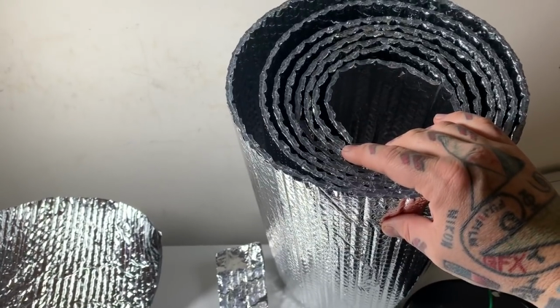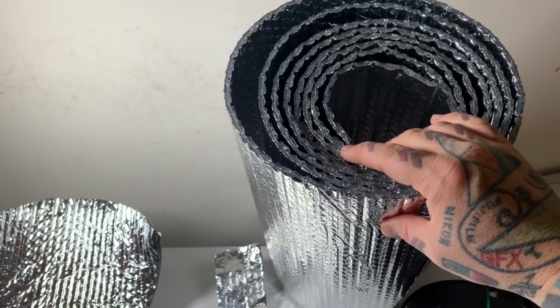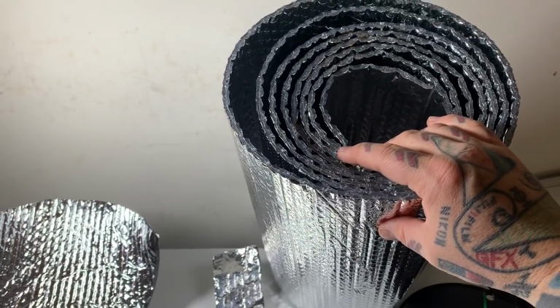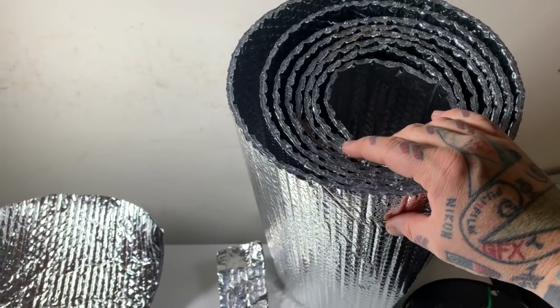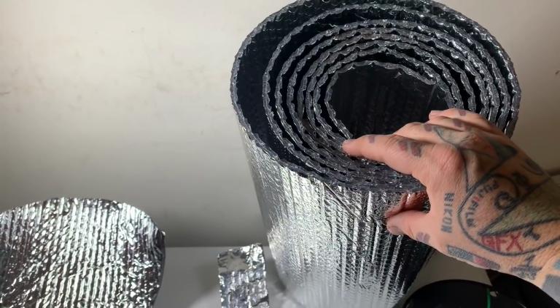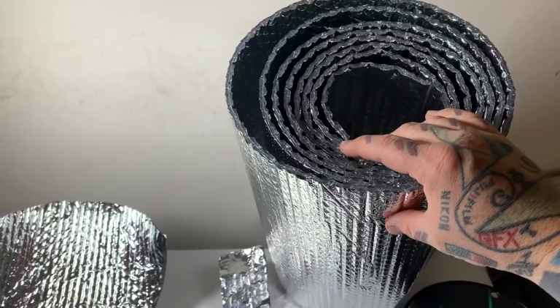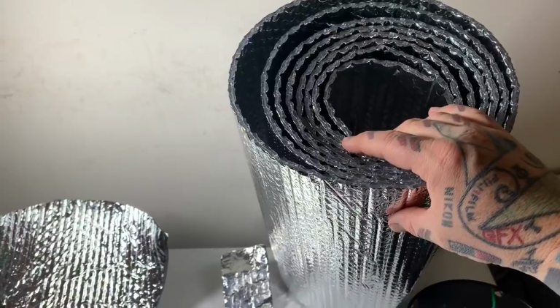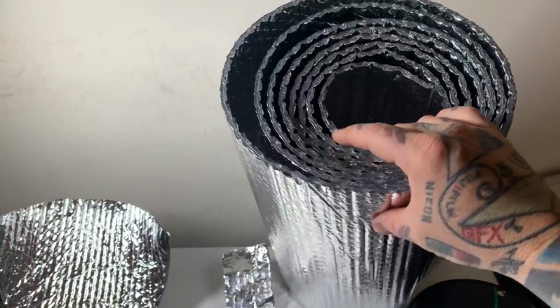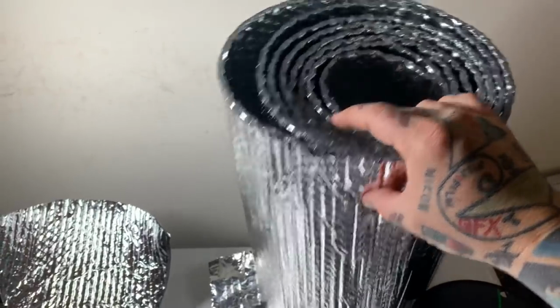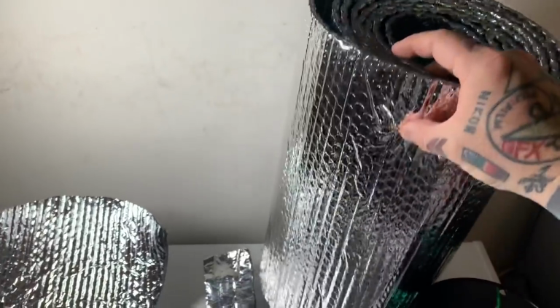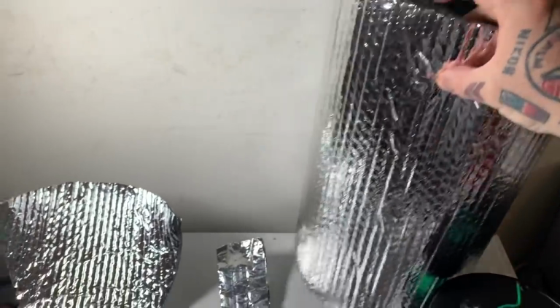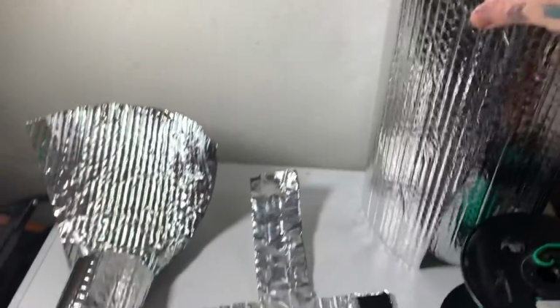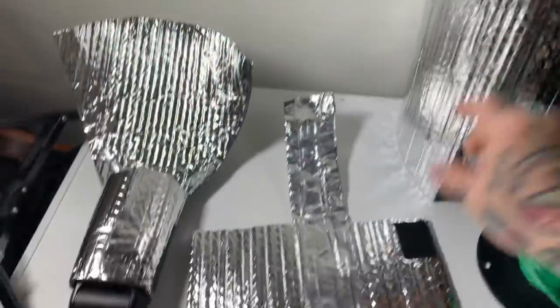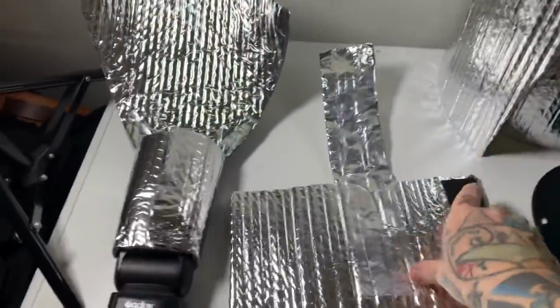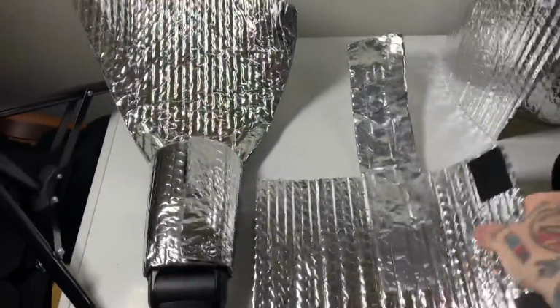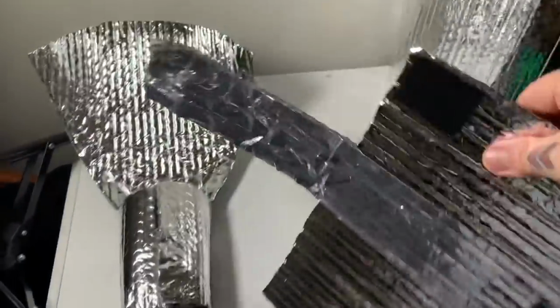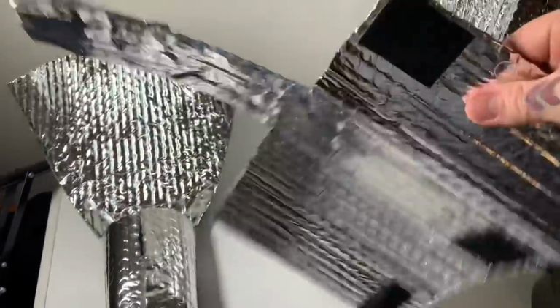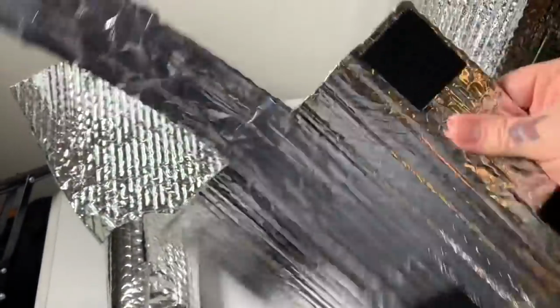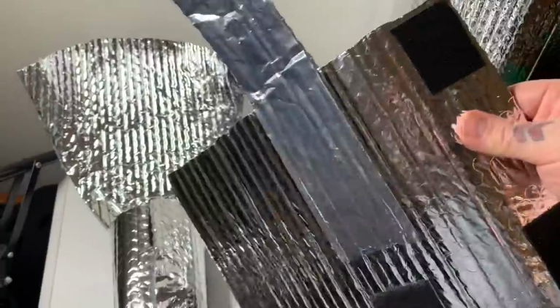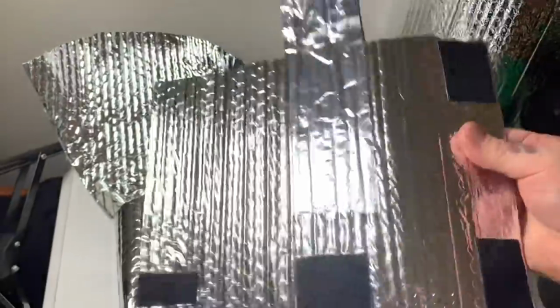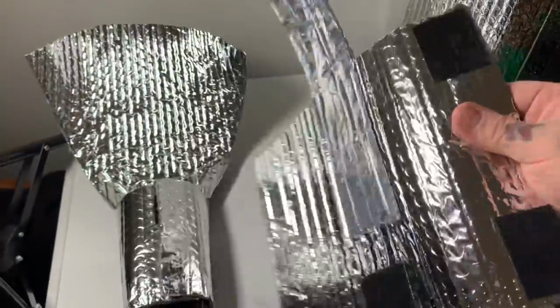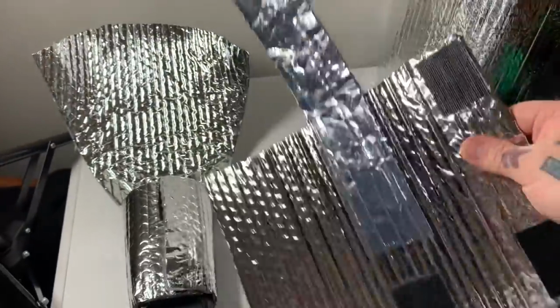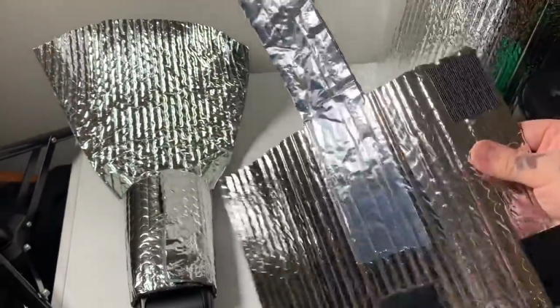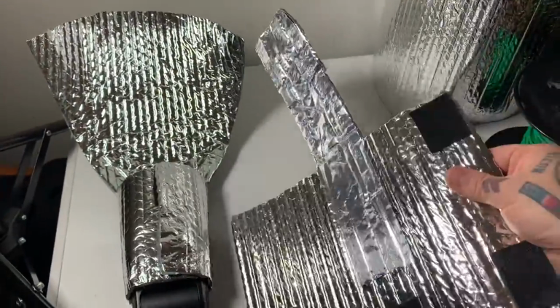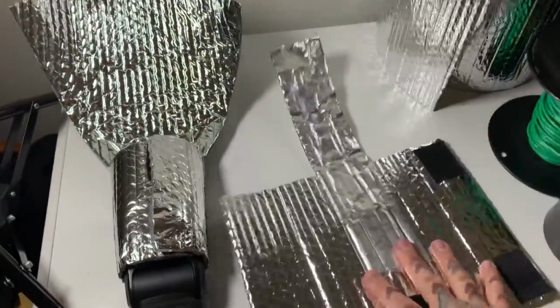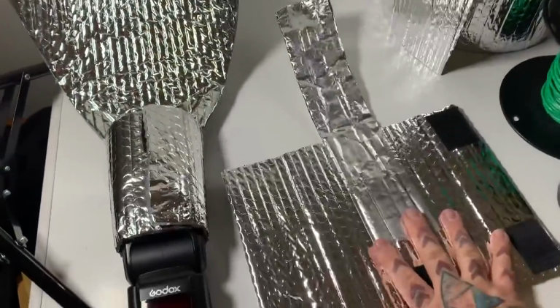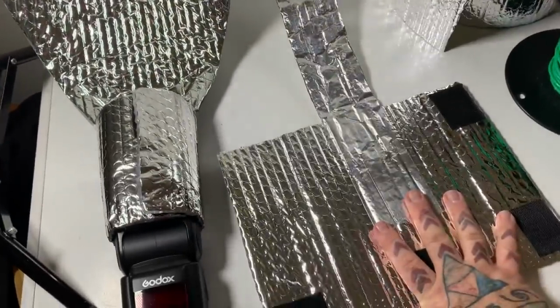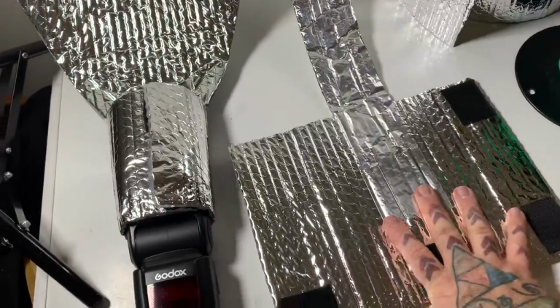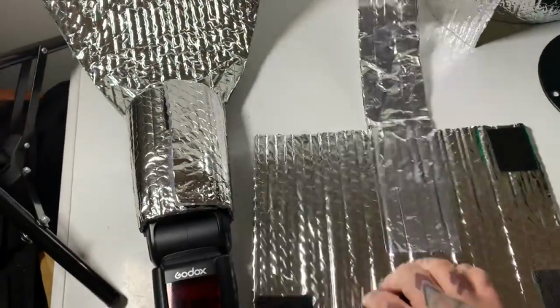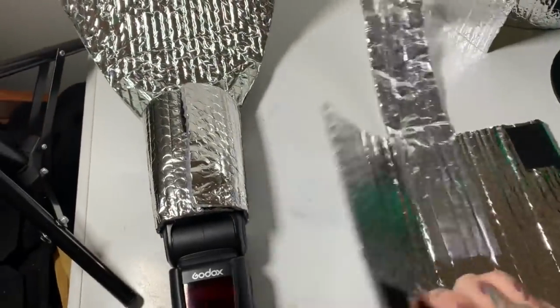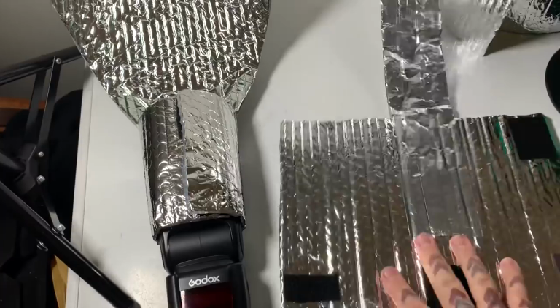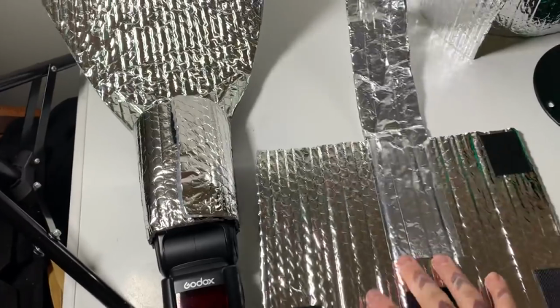It's called Reflectix. You can get it at Lowe's or Home Depot — Reflectix, $15. What's so great about this stuff? It doesn't weigh anything. Water and rain won't damage it. It folds flat; you can keep folding it over again.